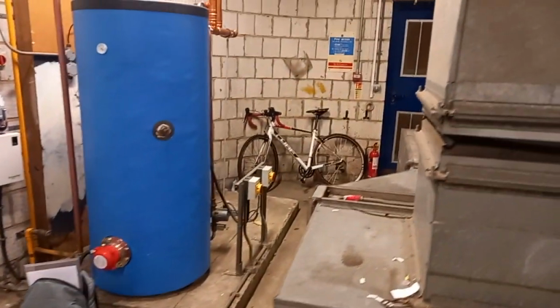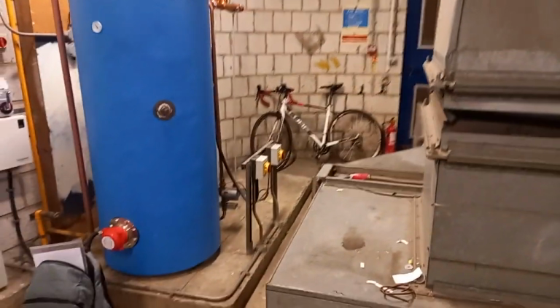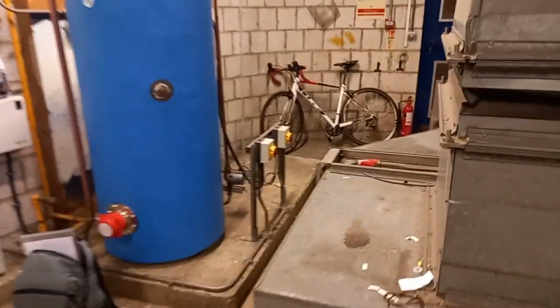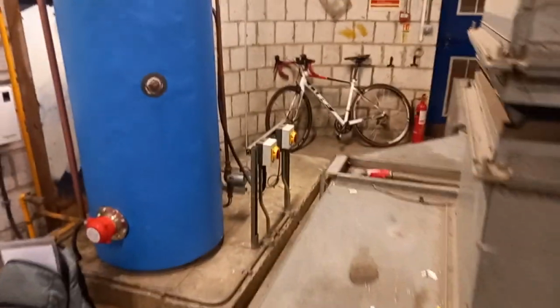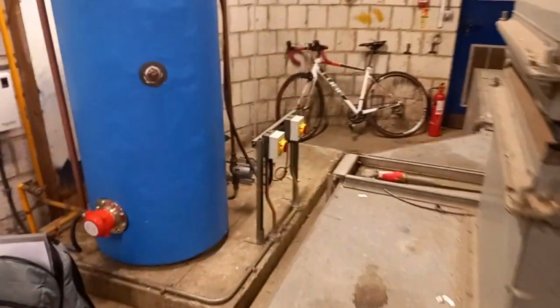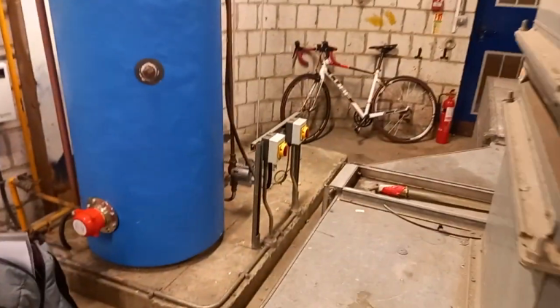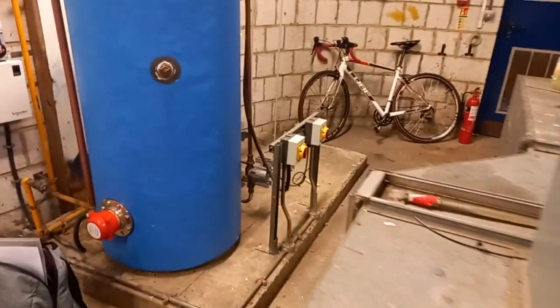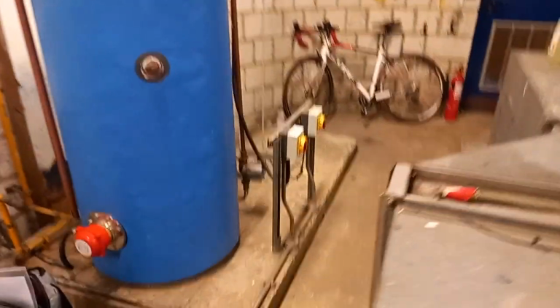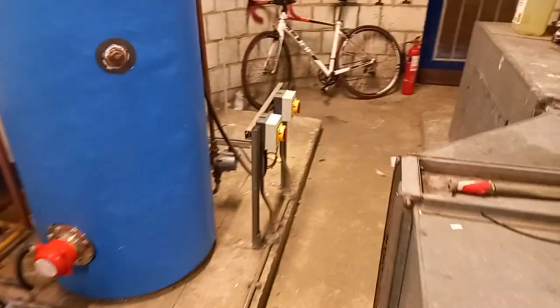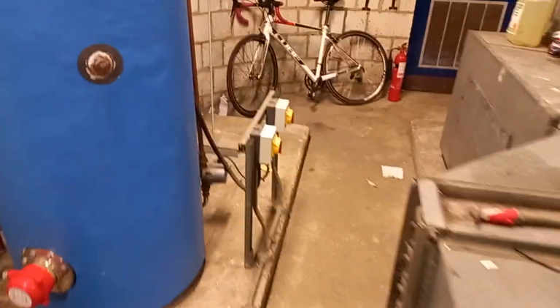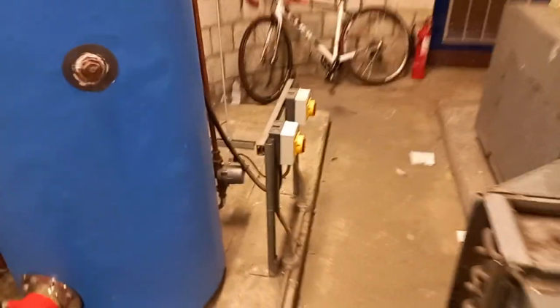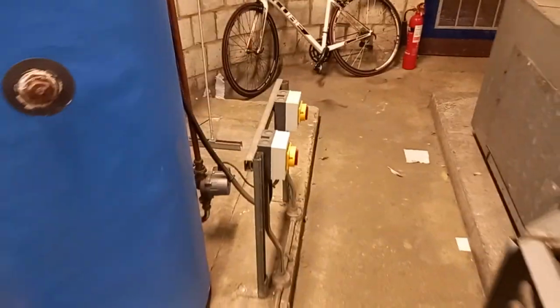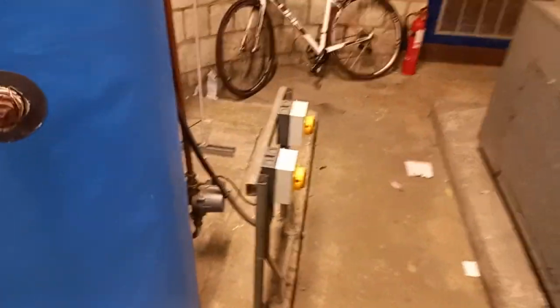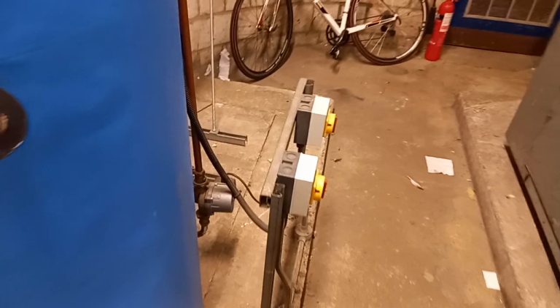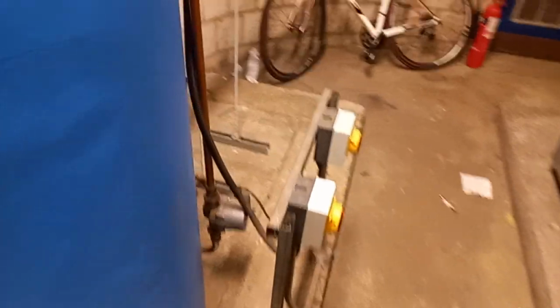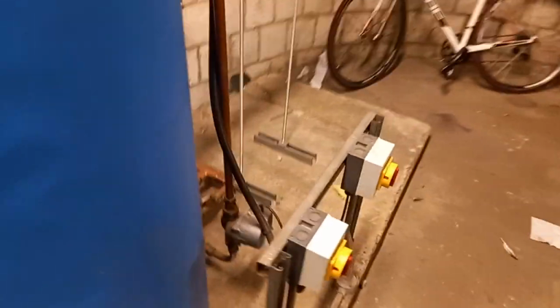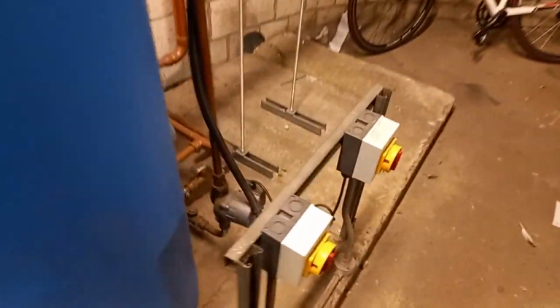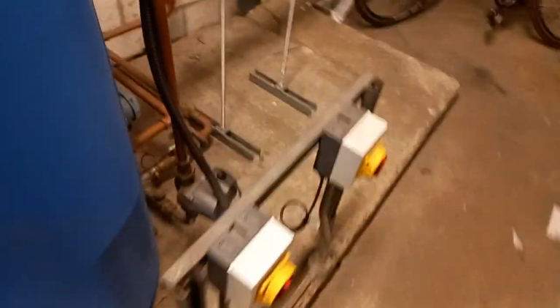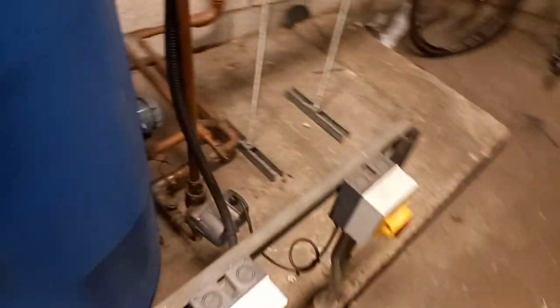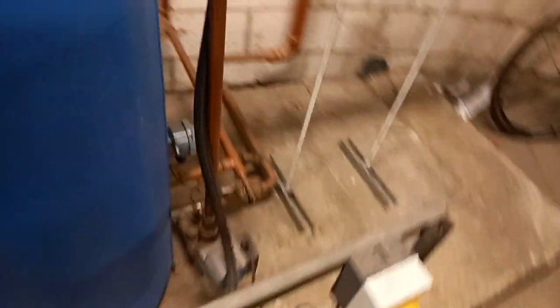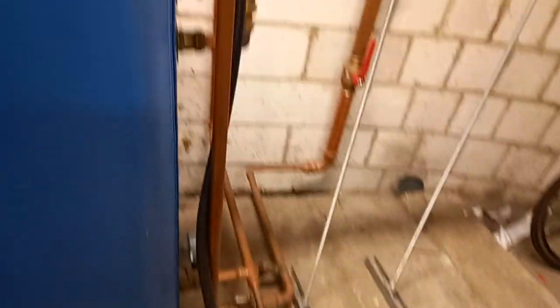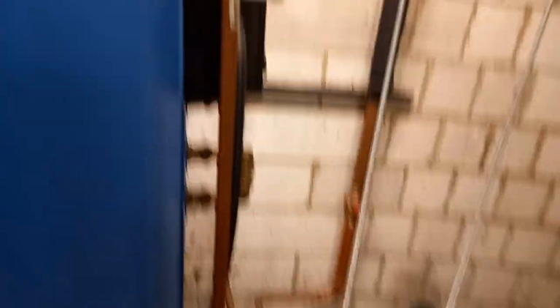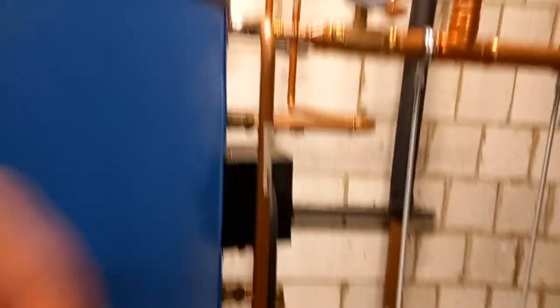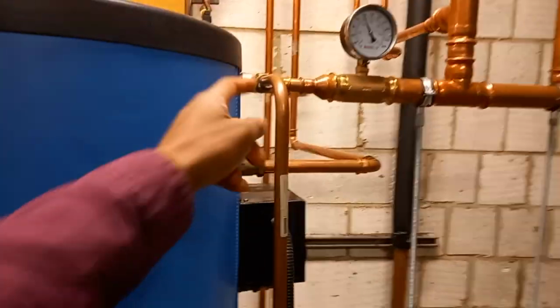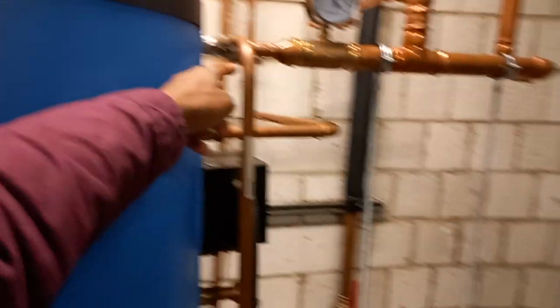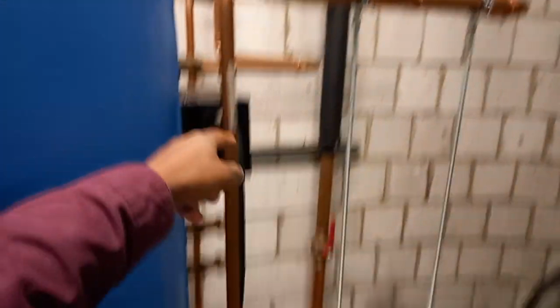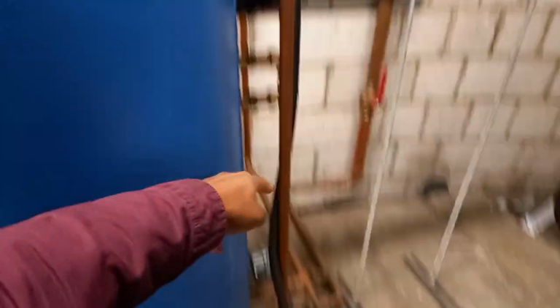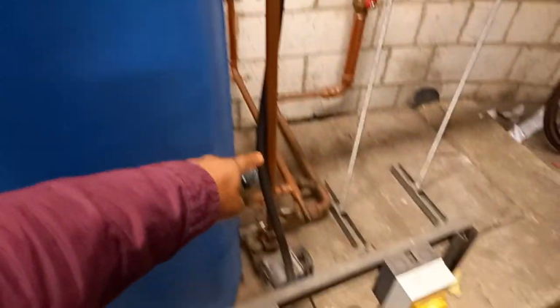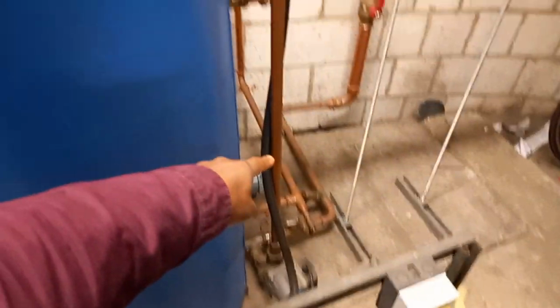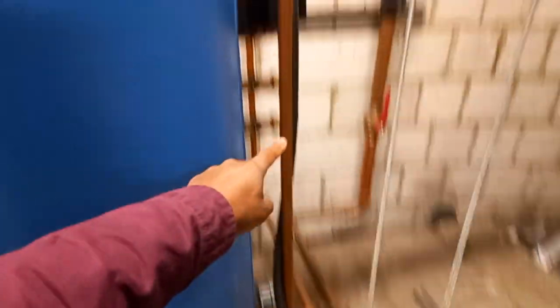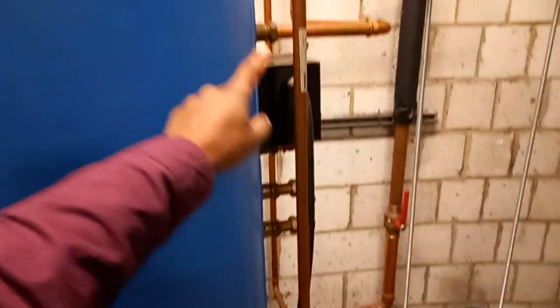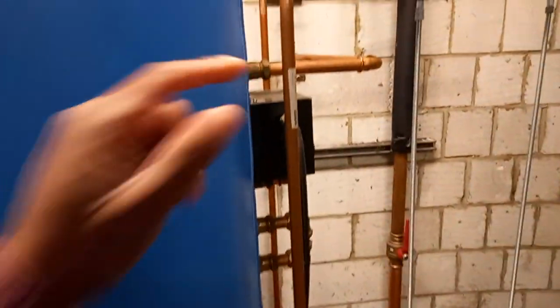I can see it's got a destratification pump around here — a top-to-bottom destratification pump.